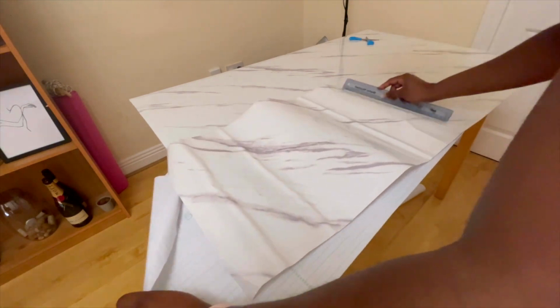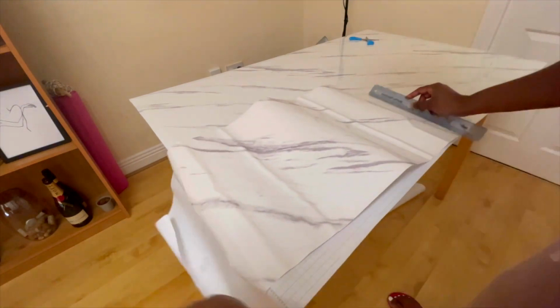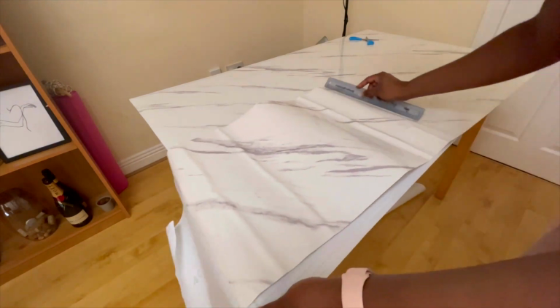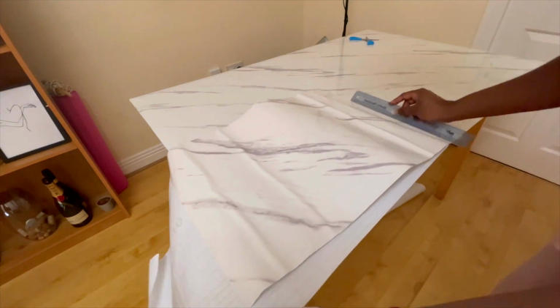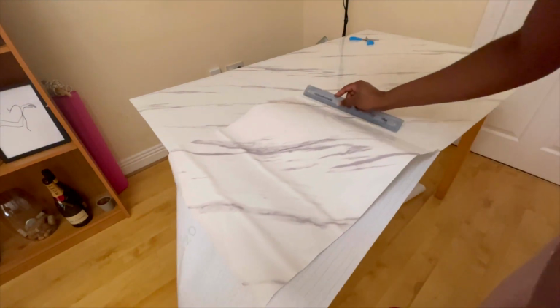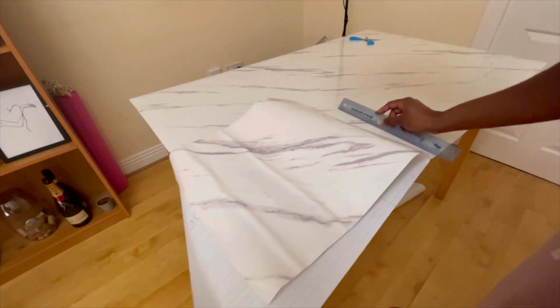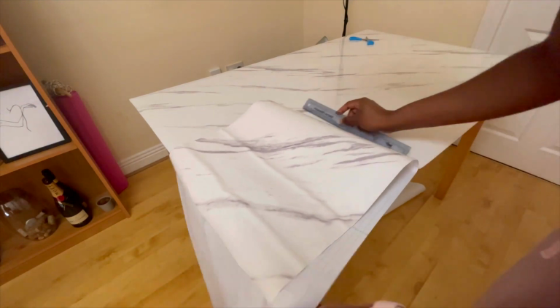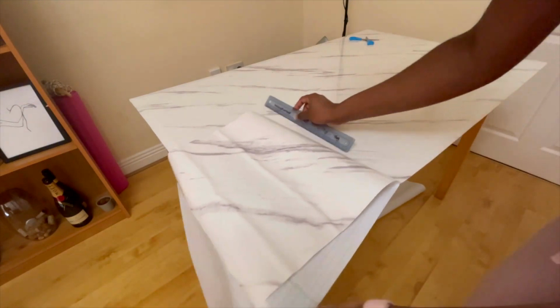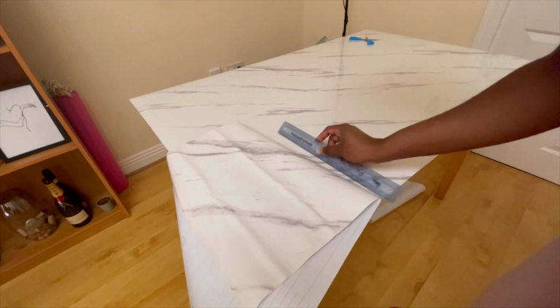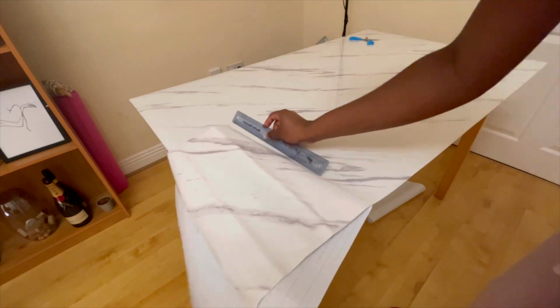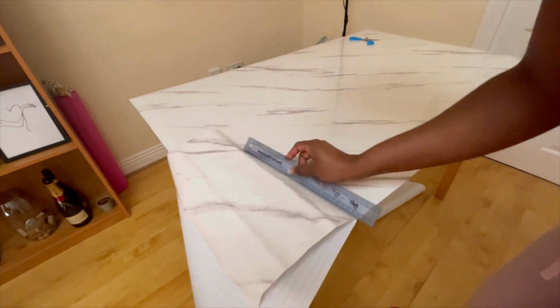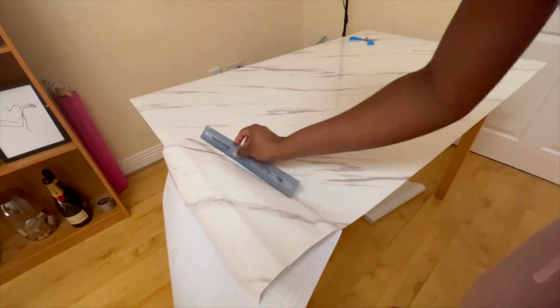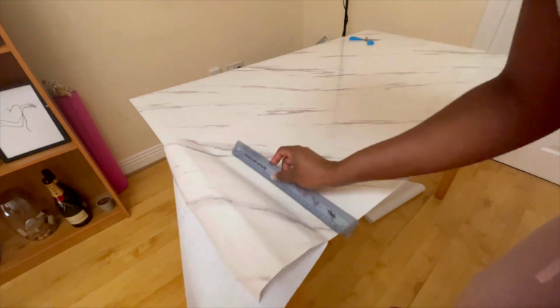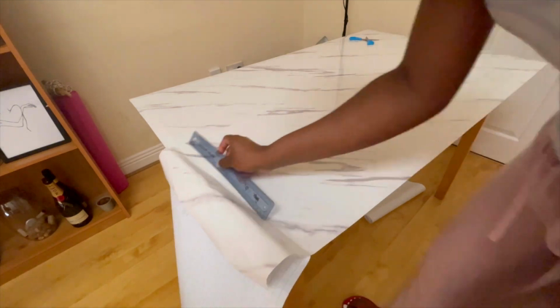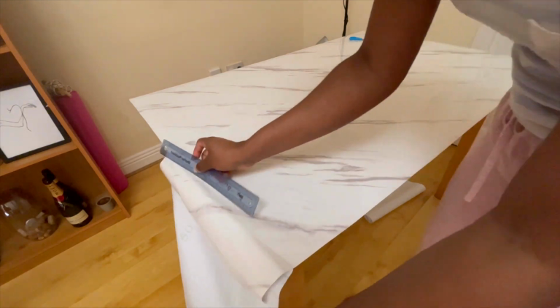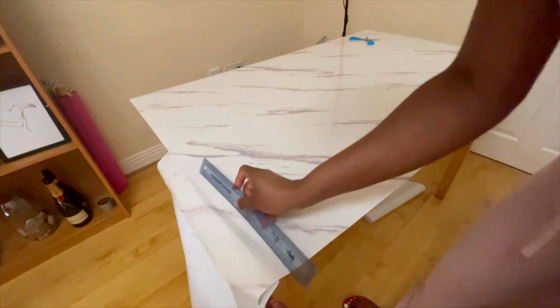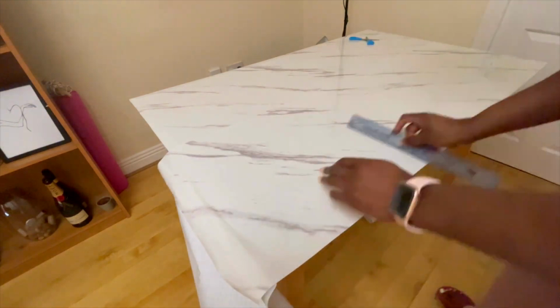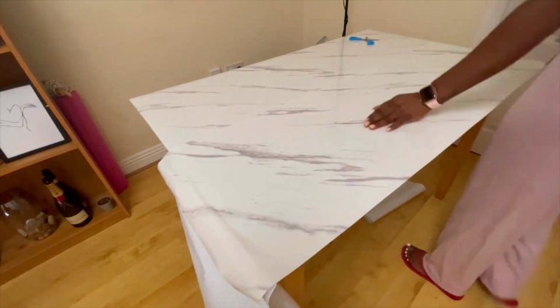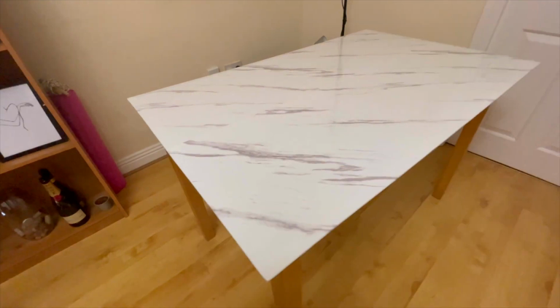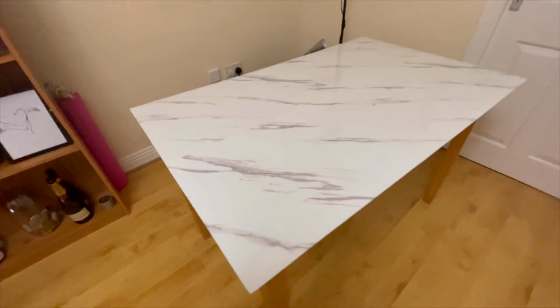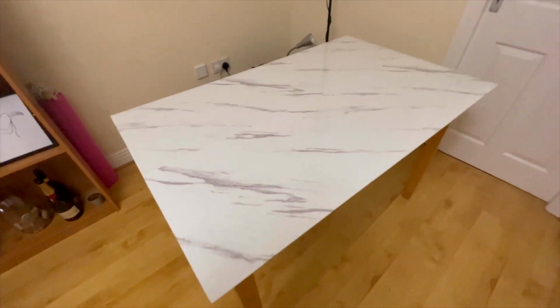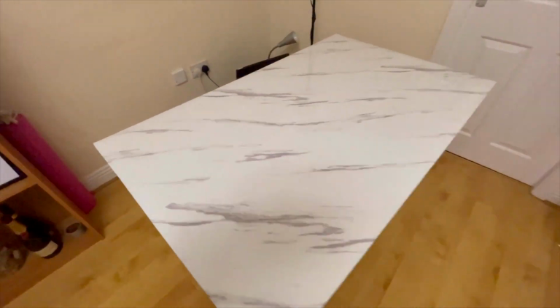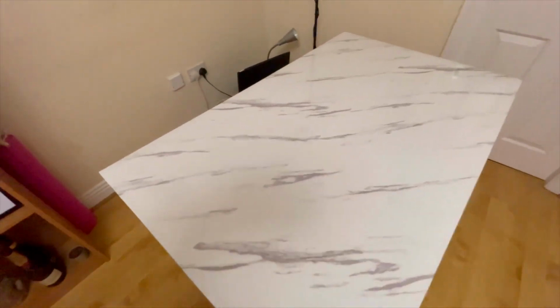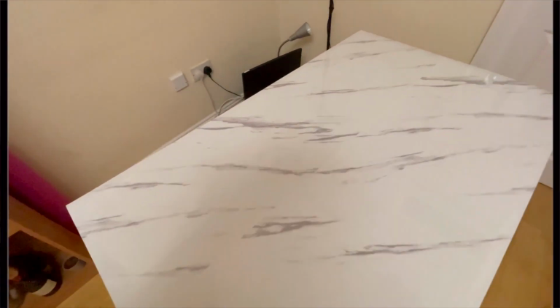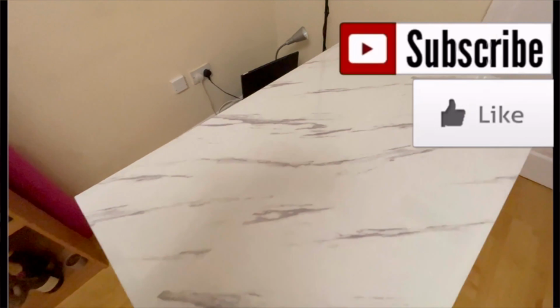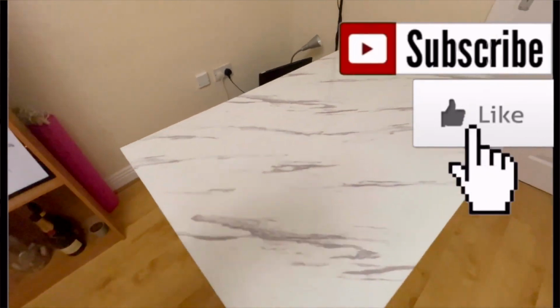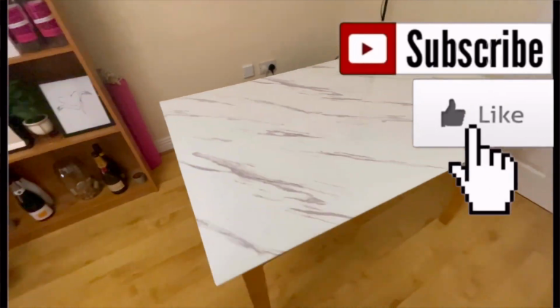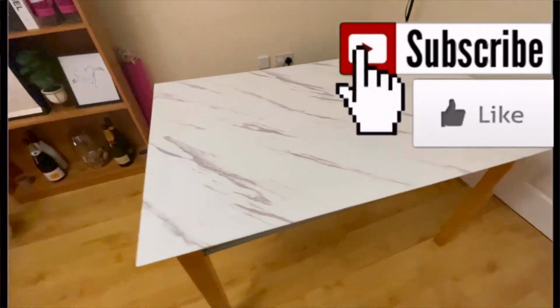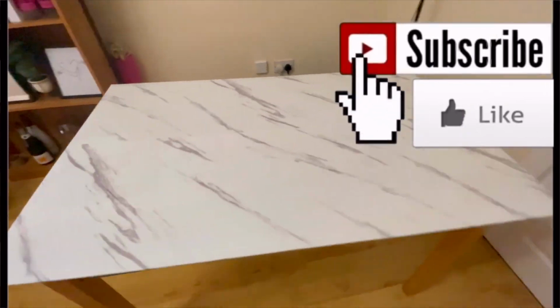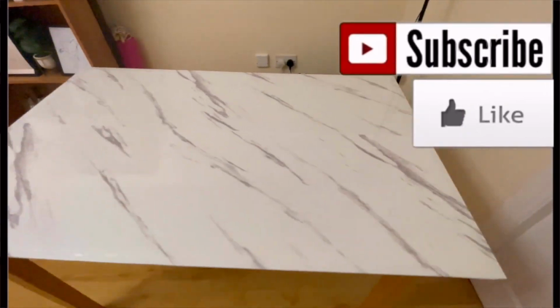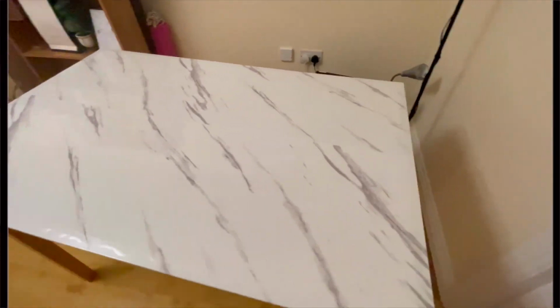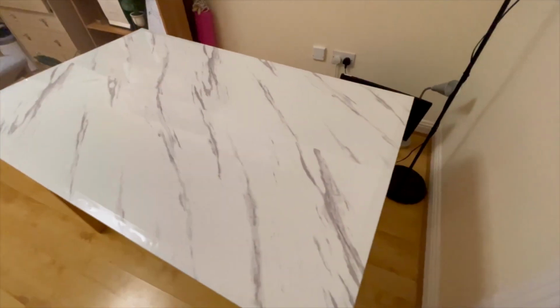The two pieces look like one piece, and this is basically it — I have a new table! I hope you enjoyed it. Don't forget to give the video a thumbs up and subscribe to my channel.